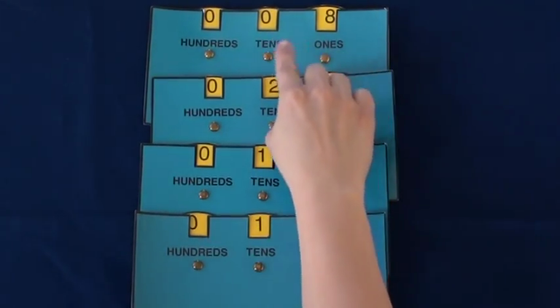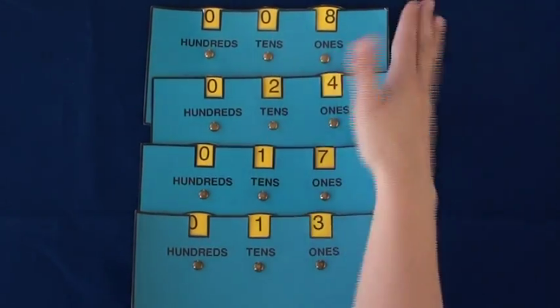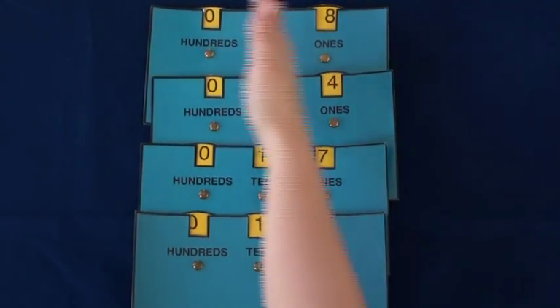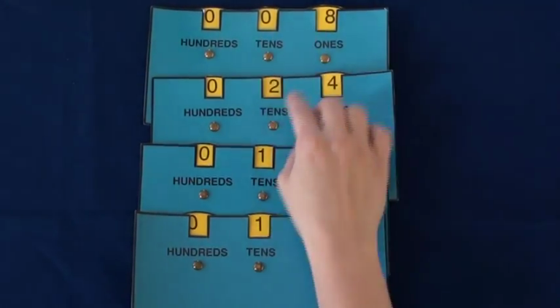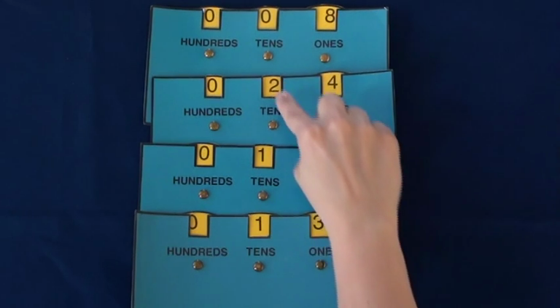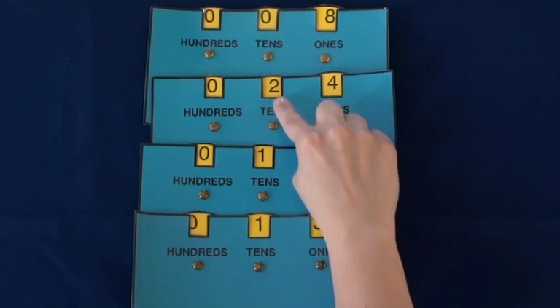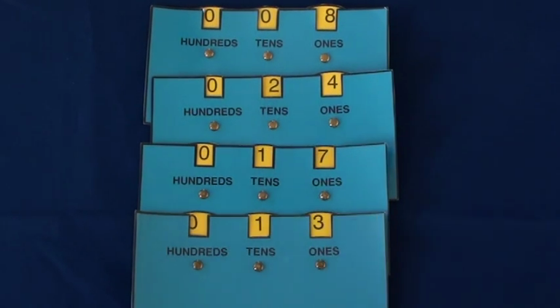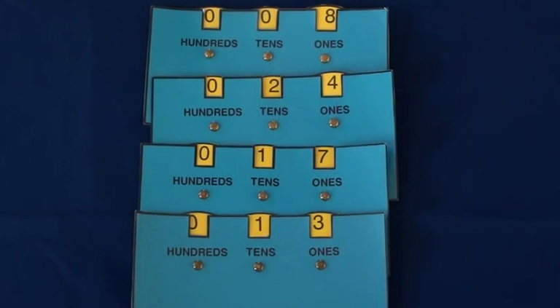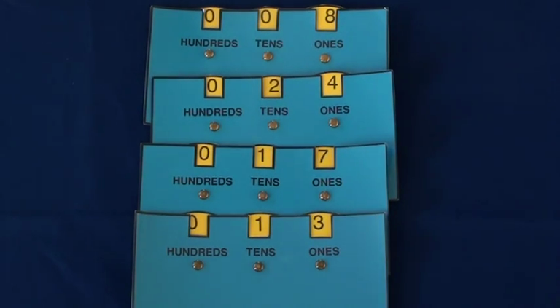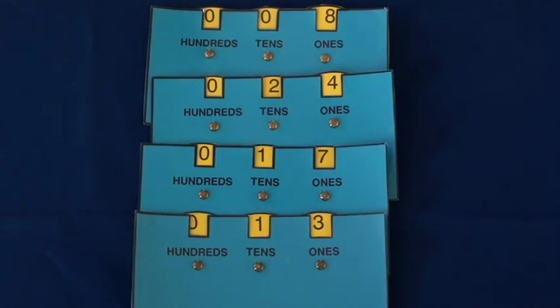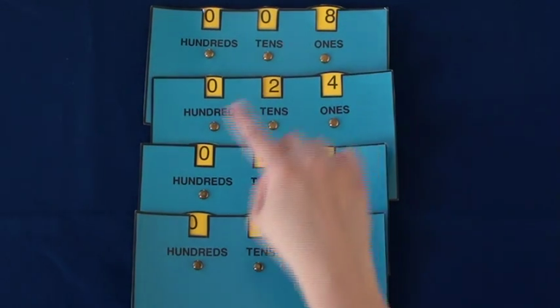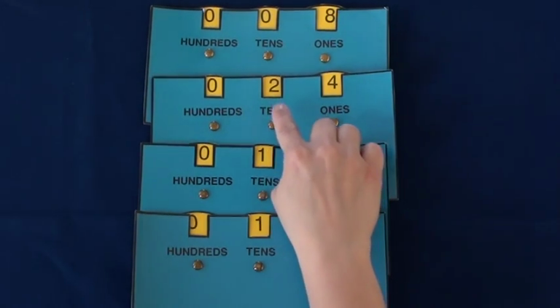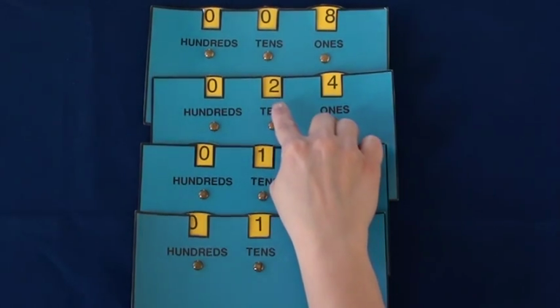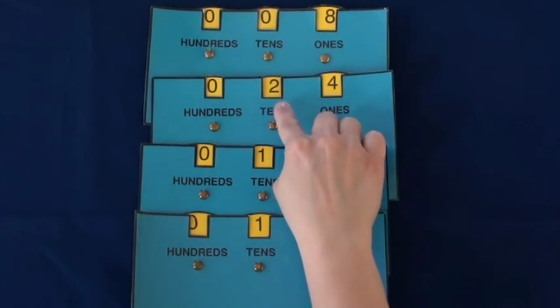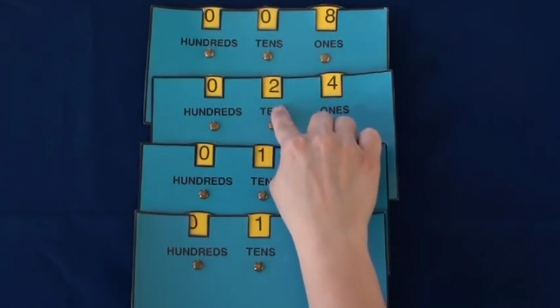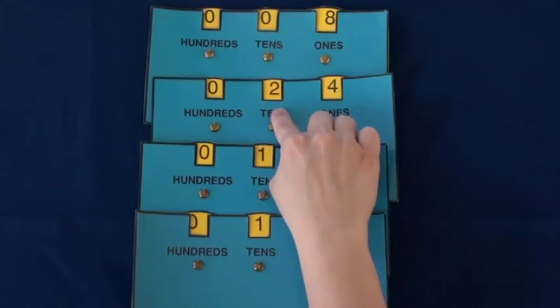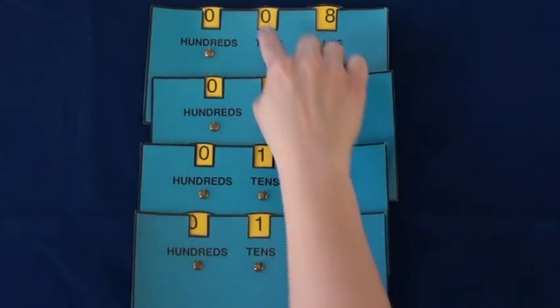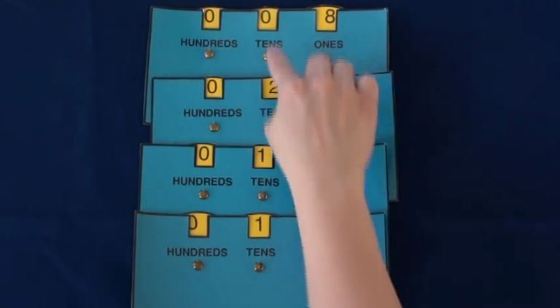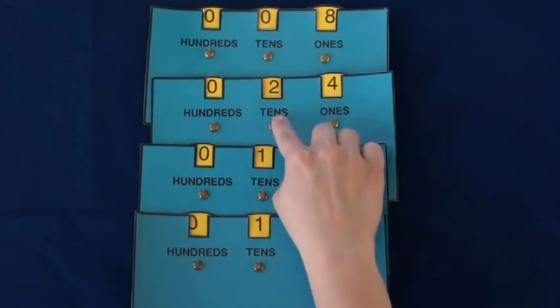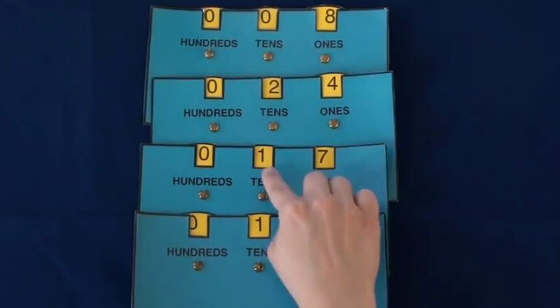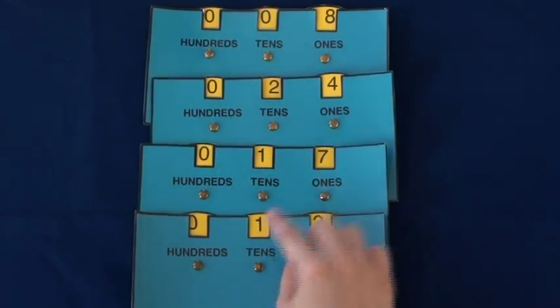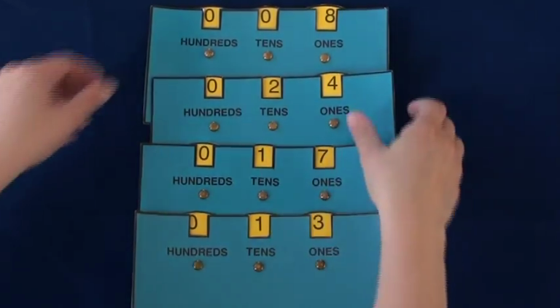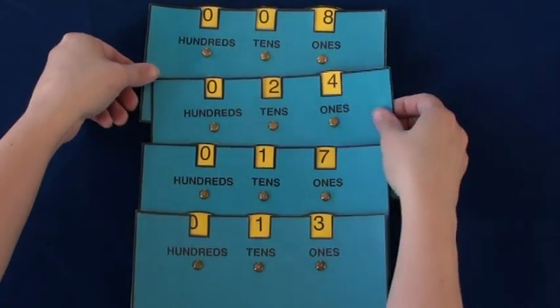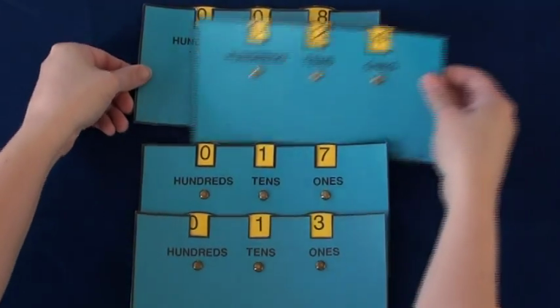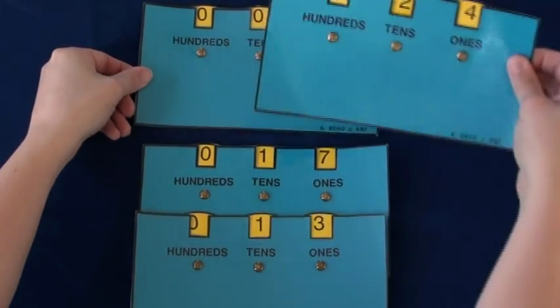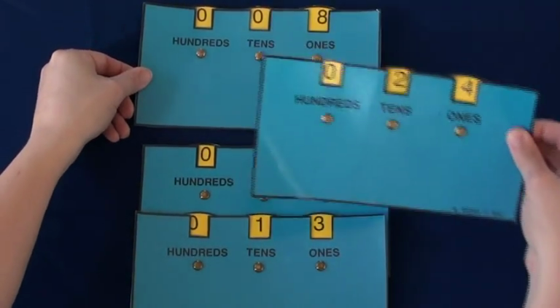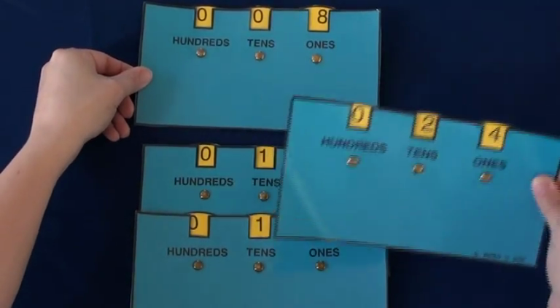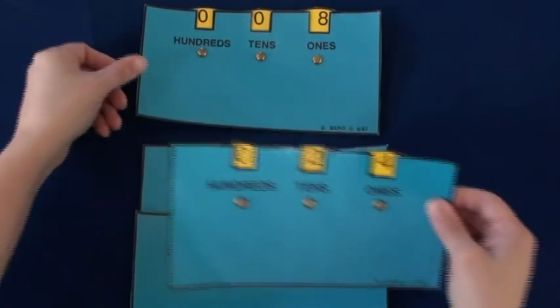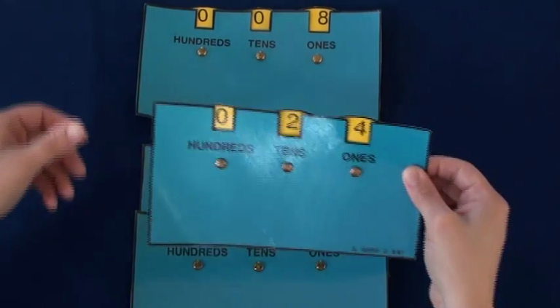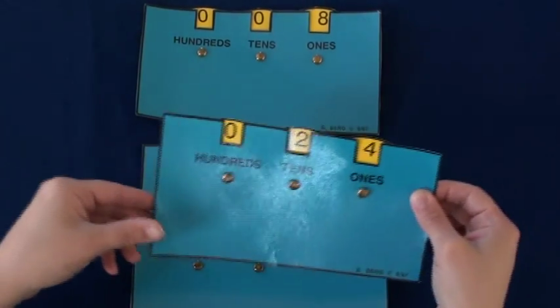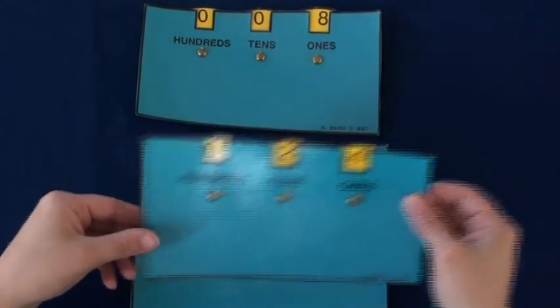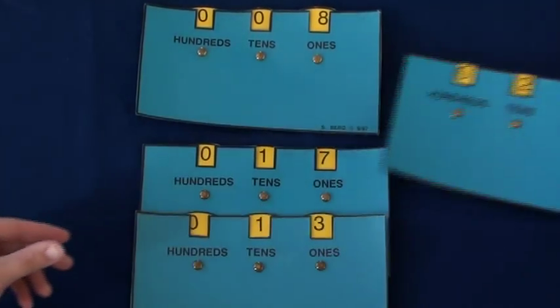The tens digits are zero, two, one, and one. The highest number in the tens column is two, as it represents two tens, or twenty. So Mrs. Ackman sets that number all the way to the right, because it has the greatest tens value.